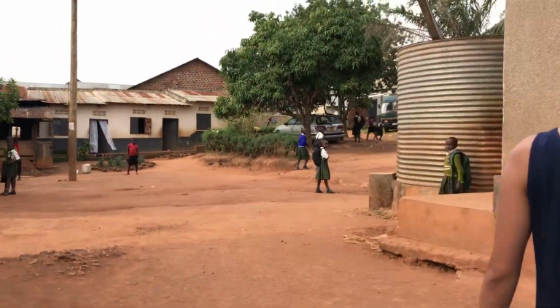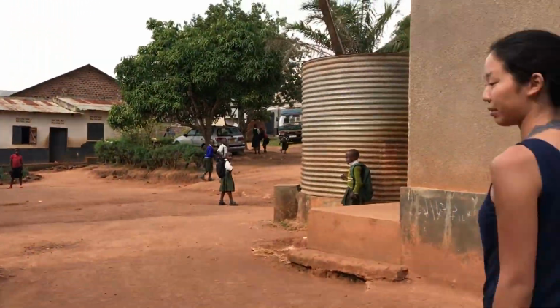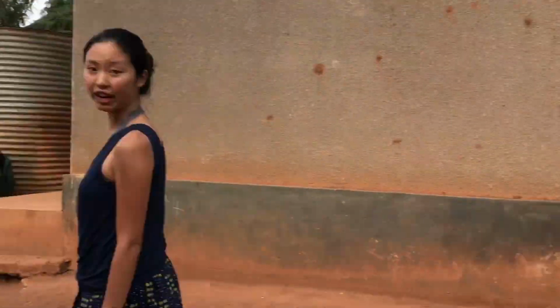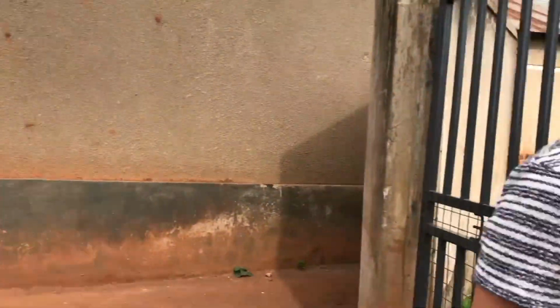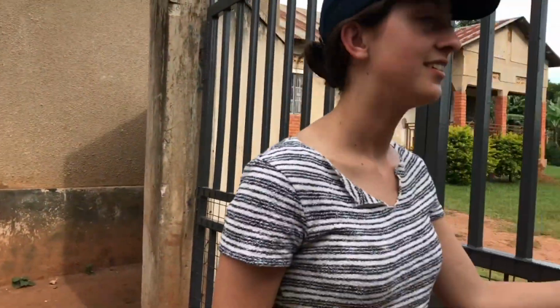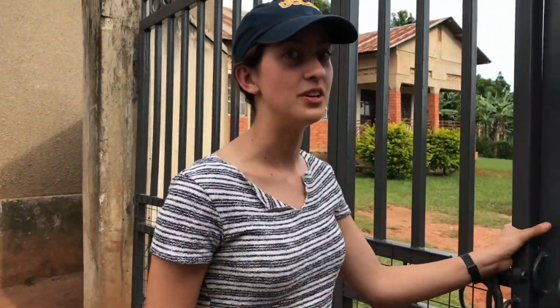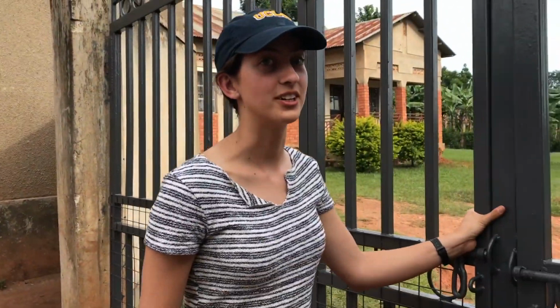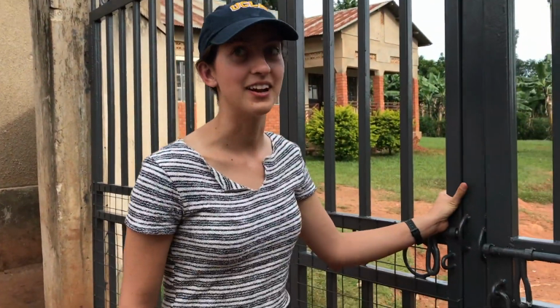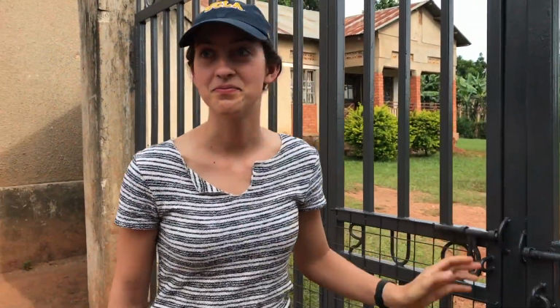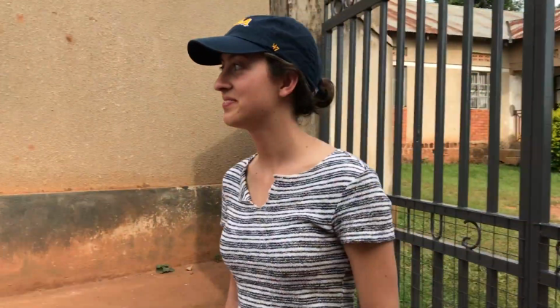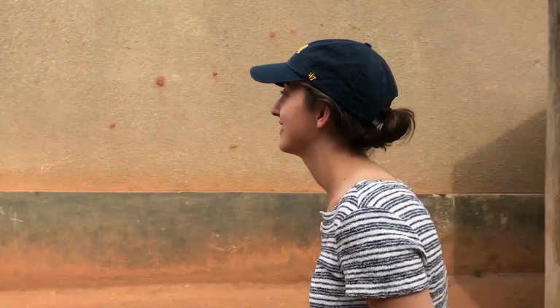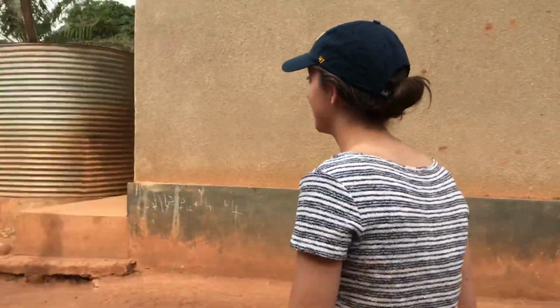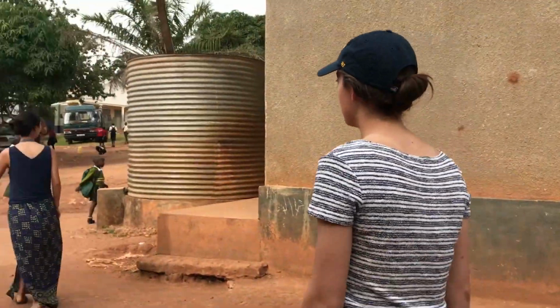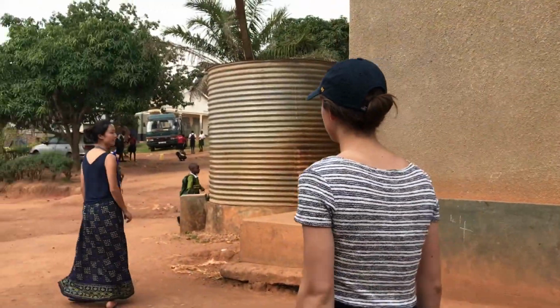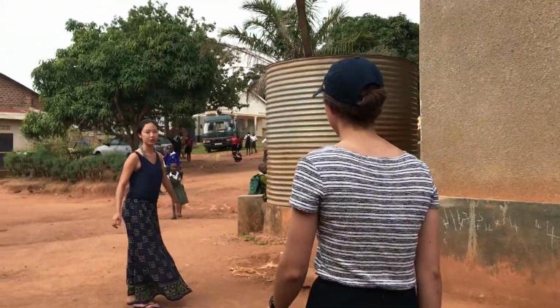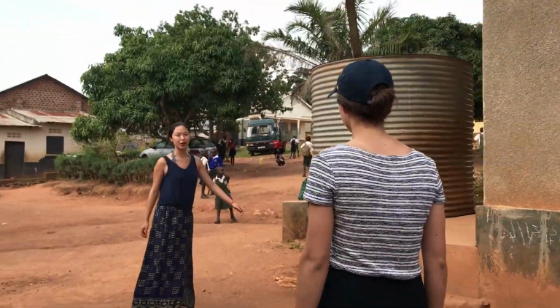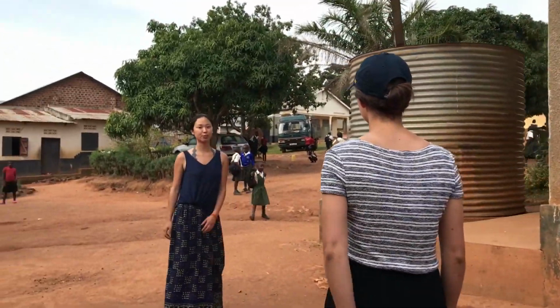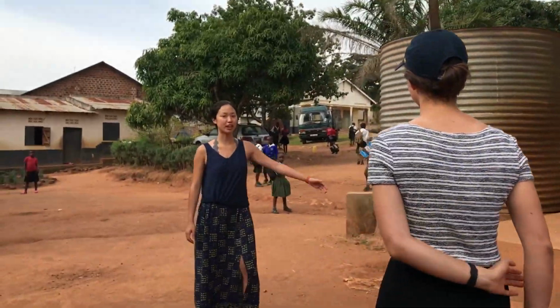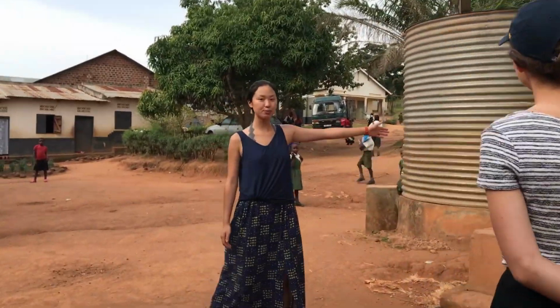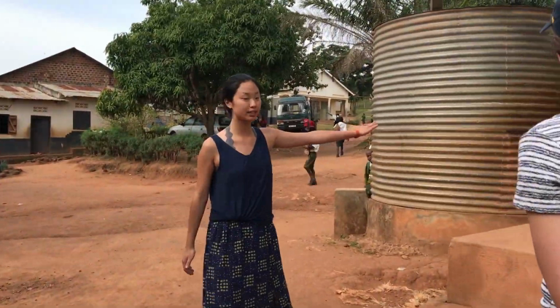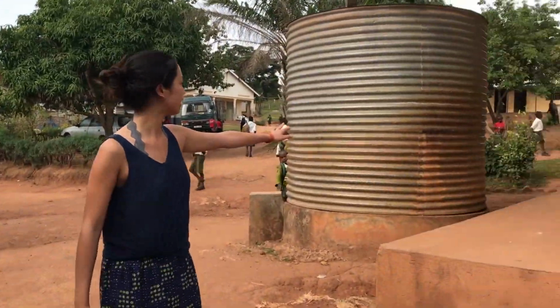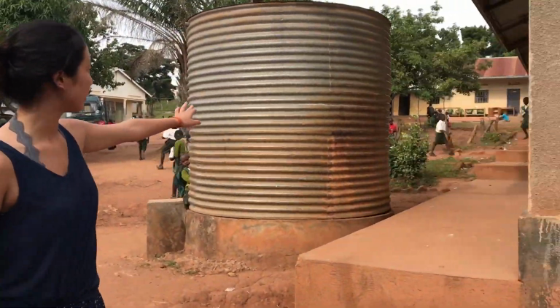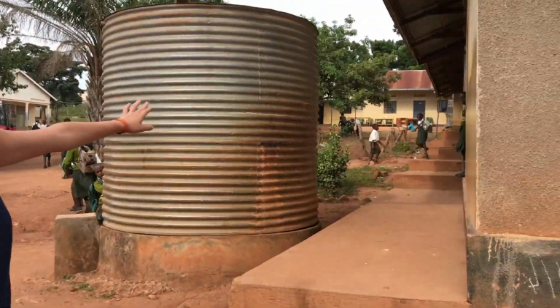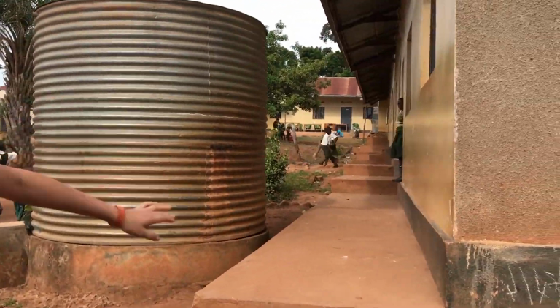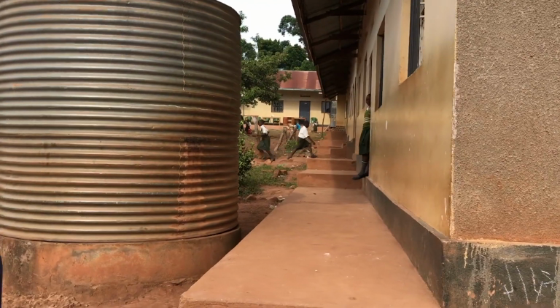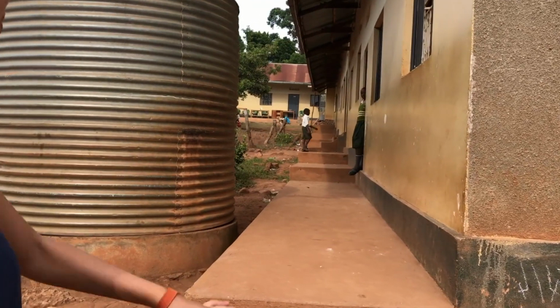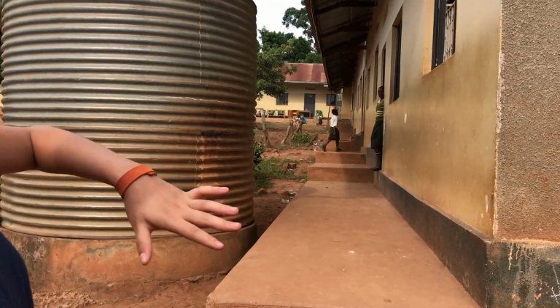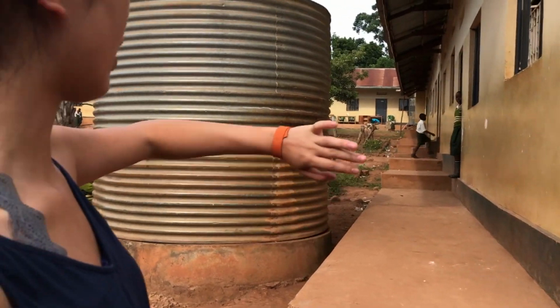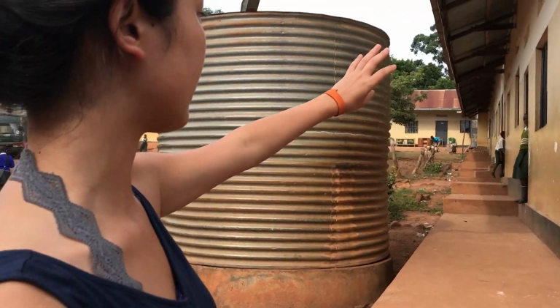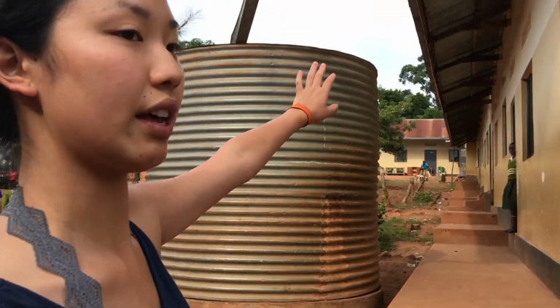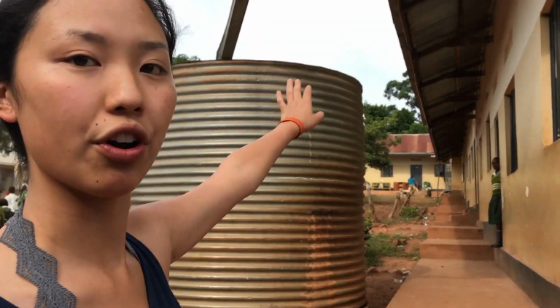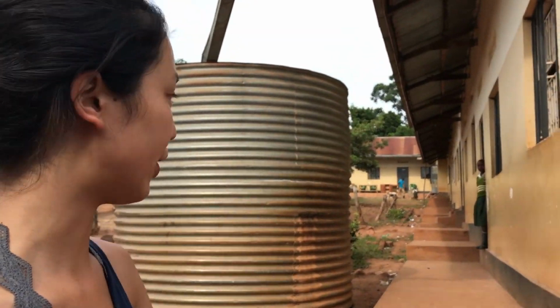You have to keep the gates closed, otherwise all the goats will run away. Thank you, Becca. So here are some of the classes — I believe it's Primary 4, 5, 6, and 7 are all up here.